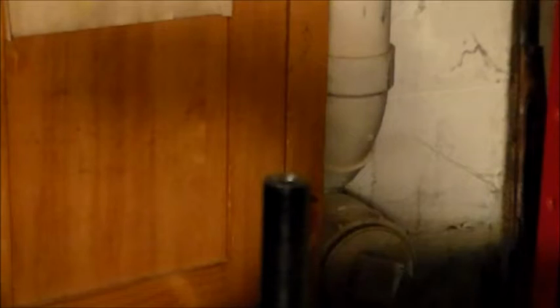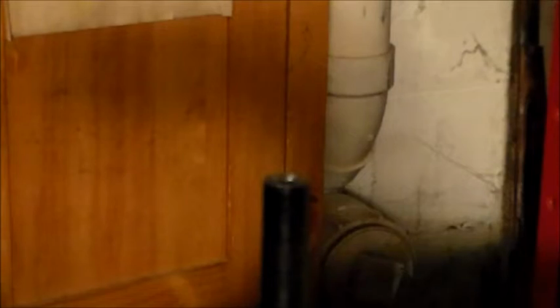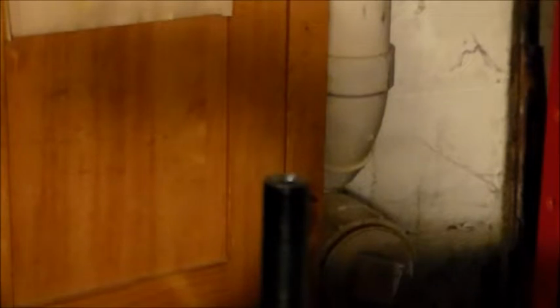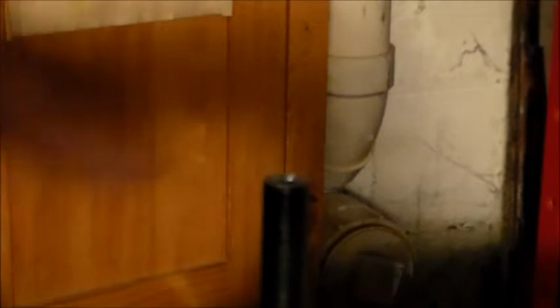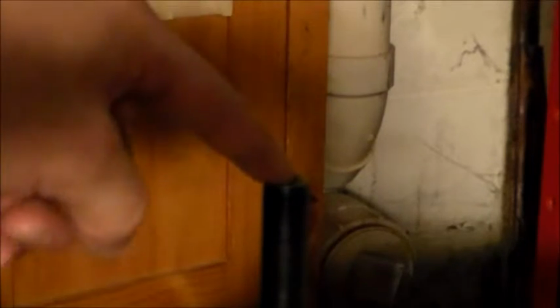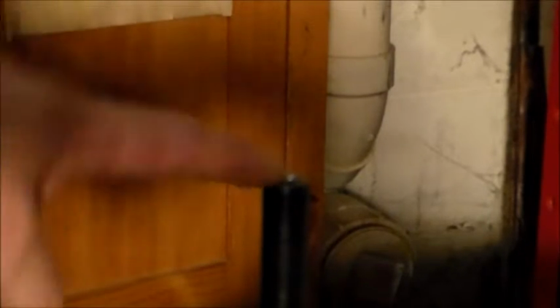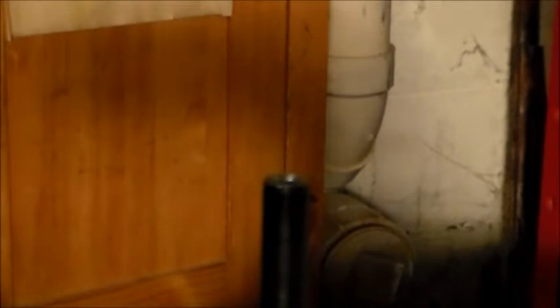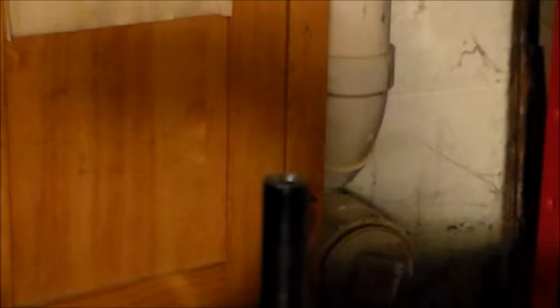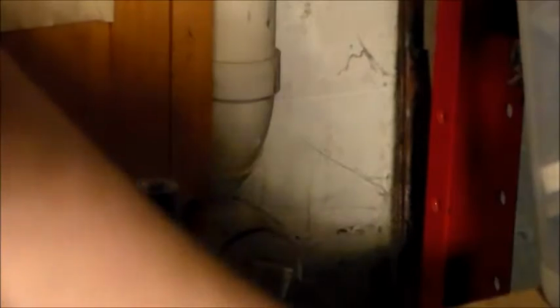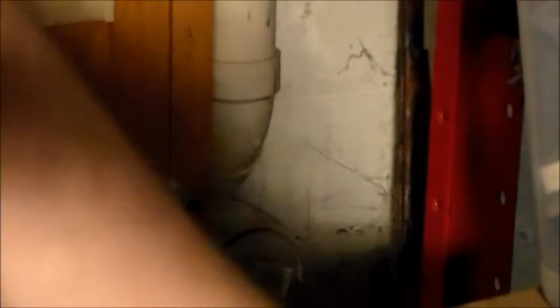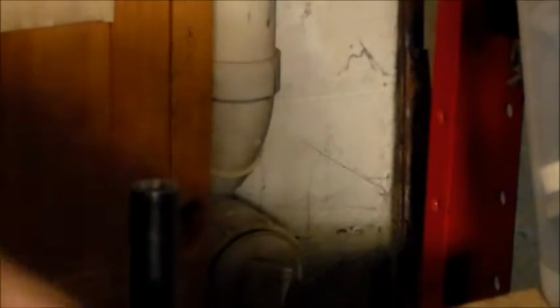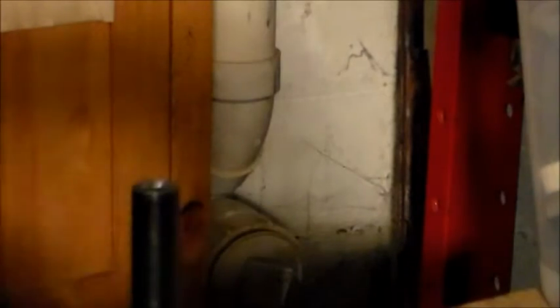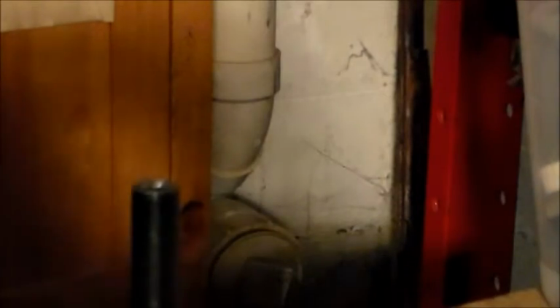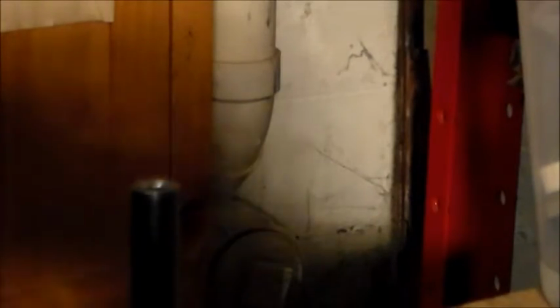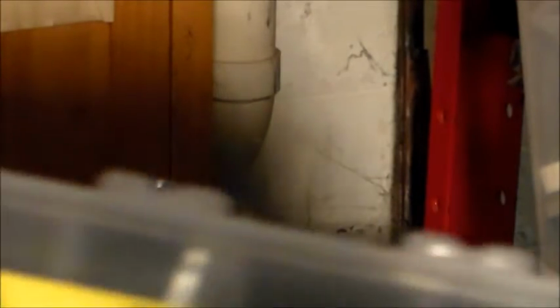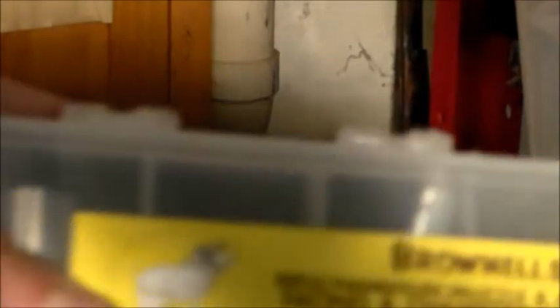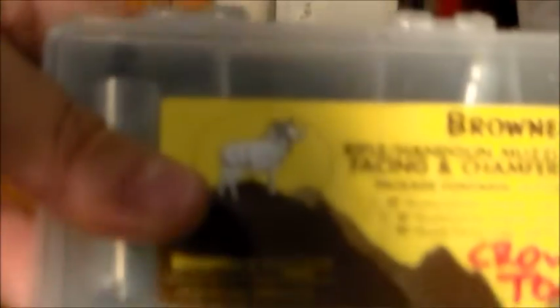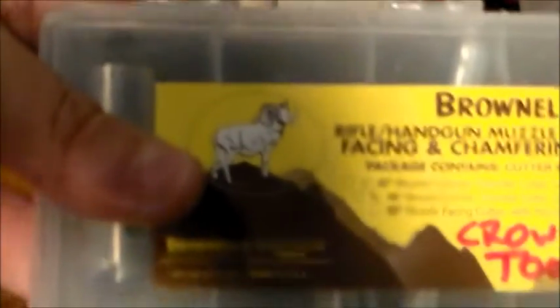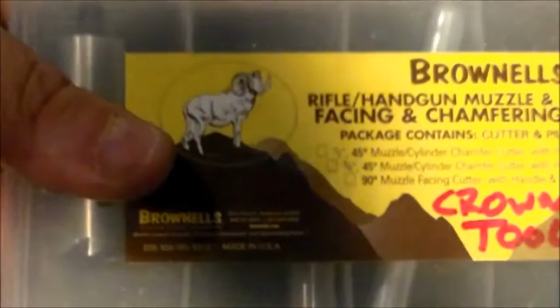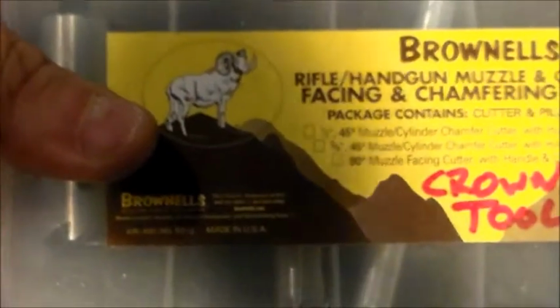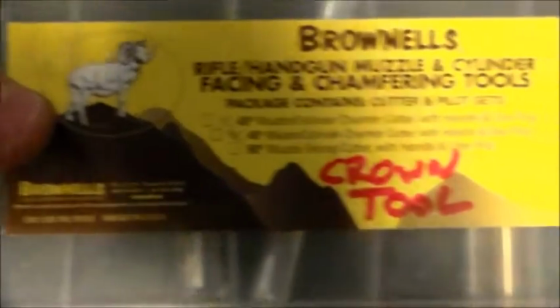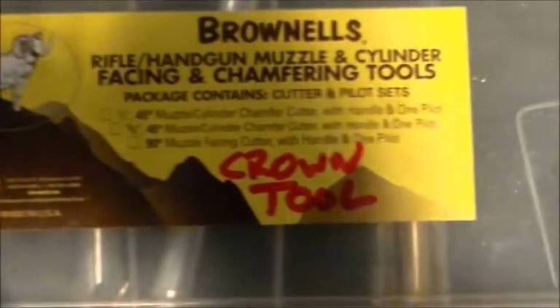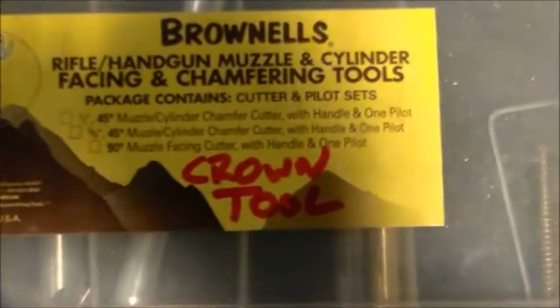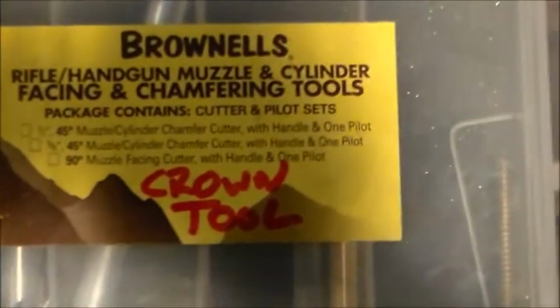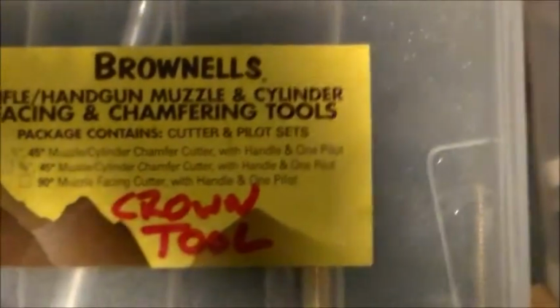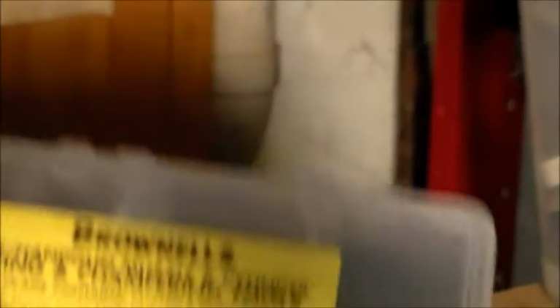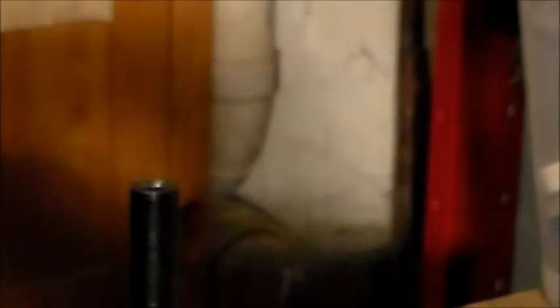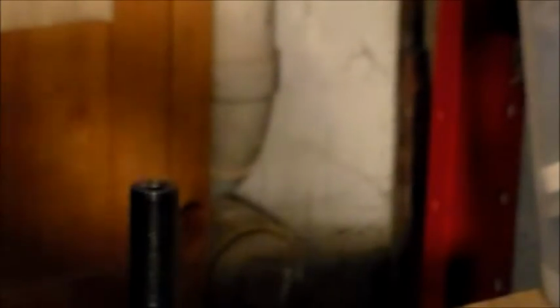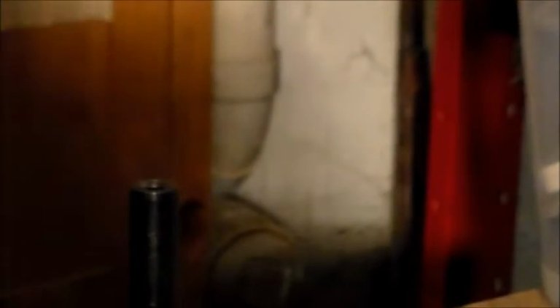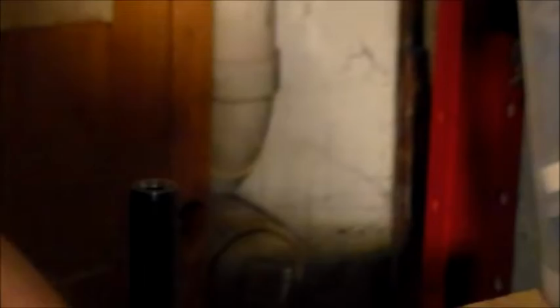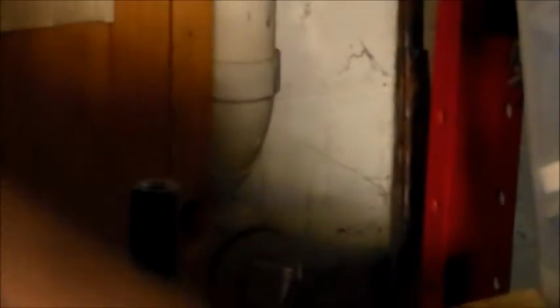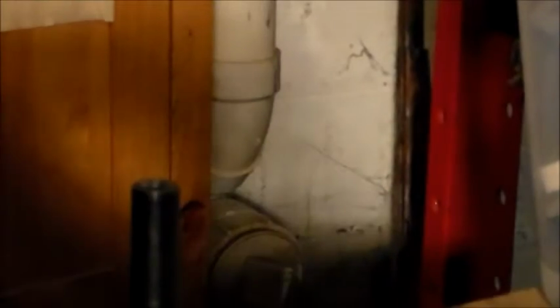Hello, it's PogreenFPS and today we're going to be refacing this muzzle. We're going to use the Brownell's facing and chamfering tools and we're going to make our crowns with these.